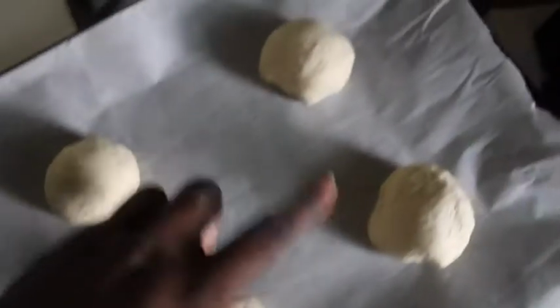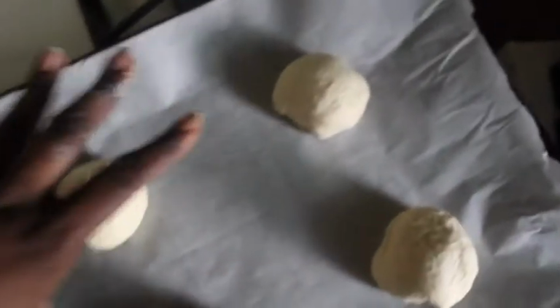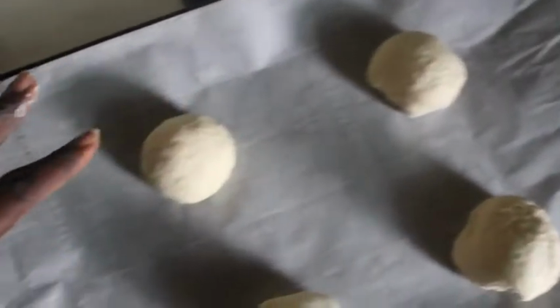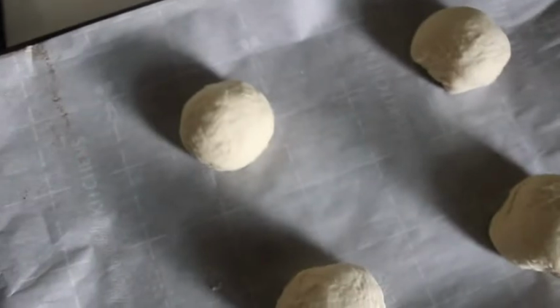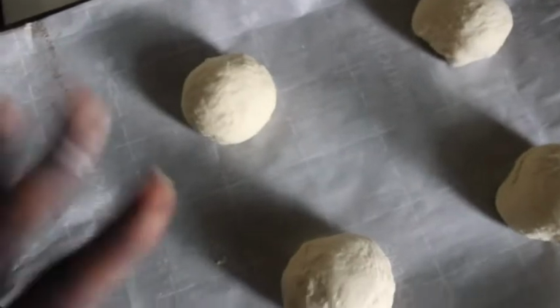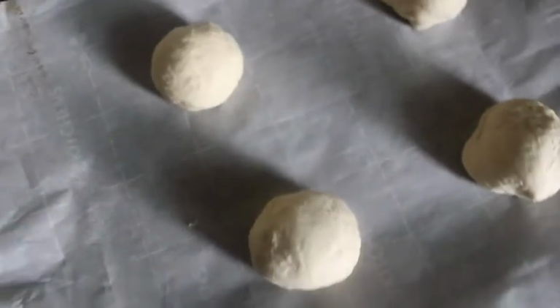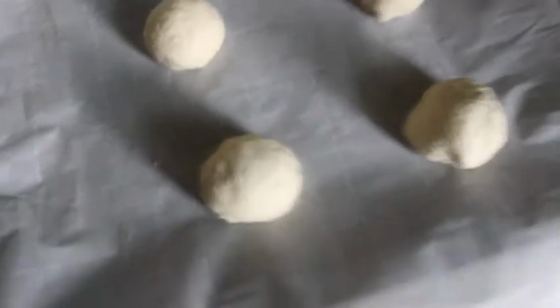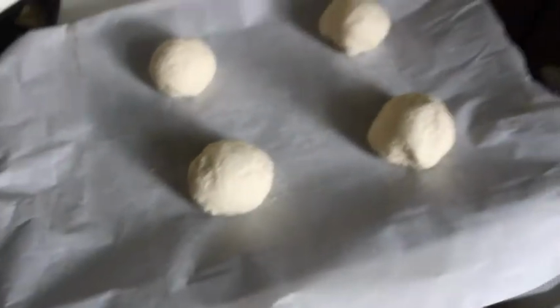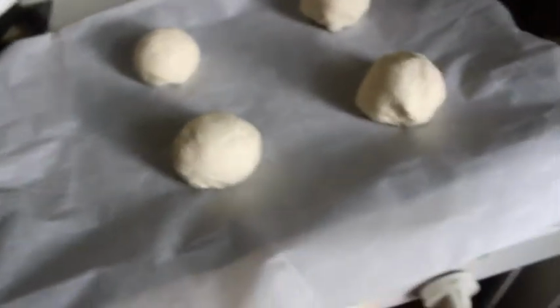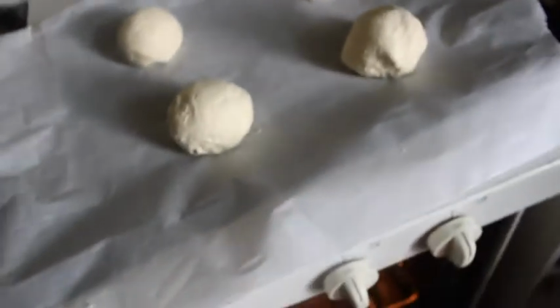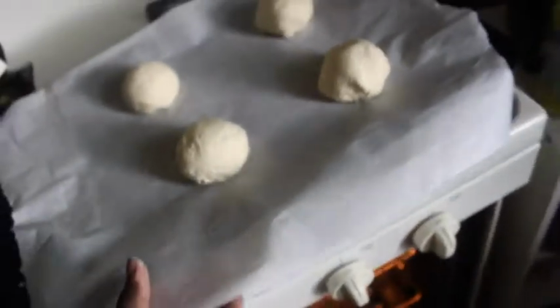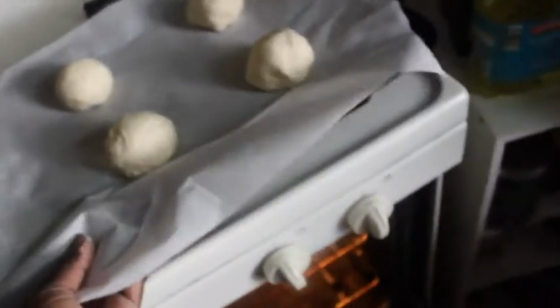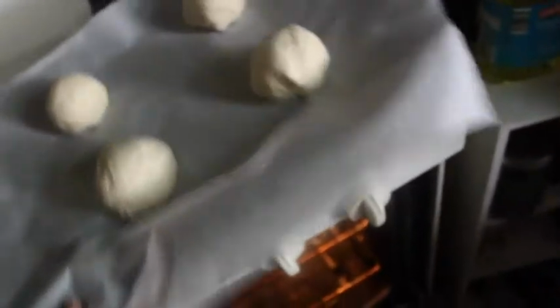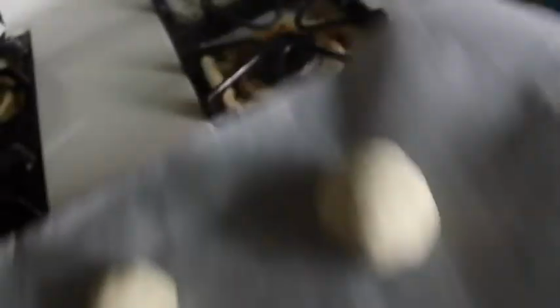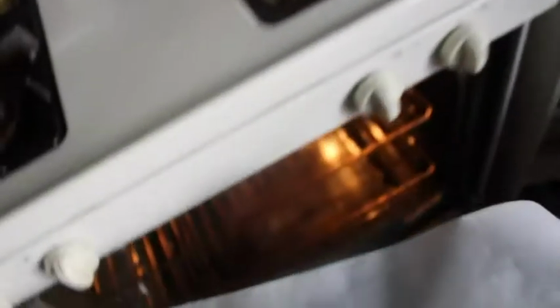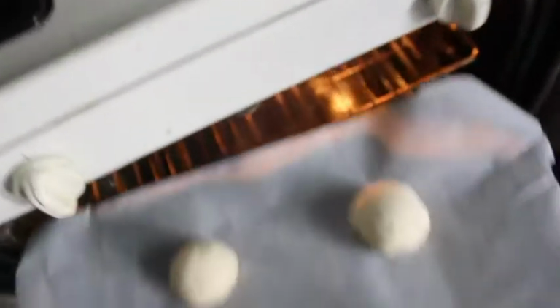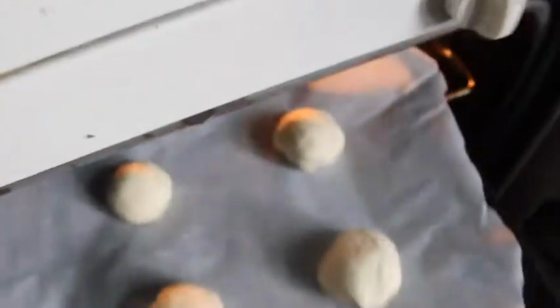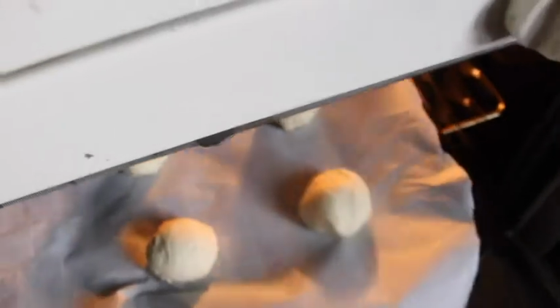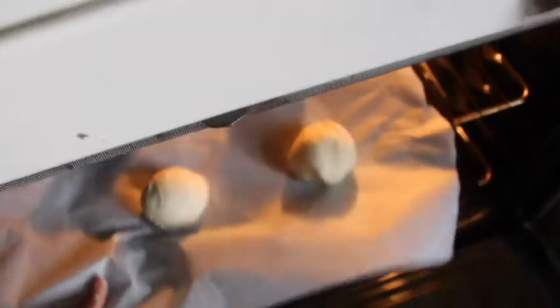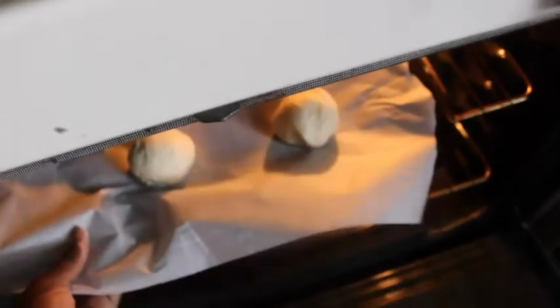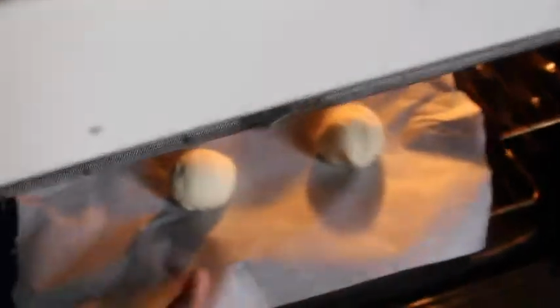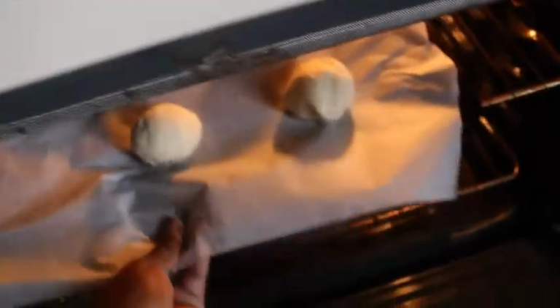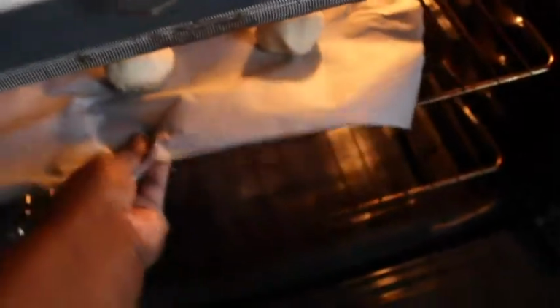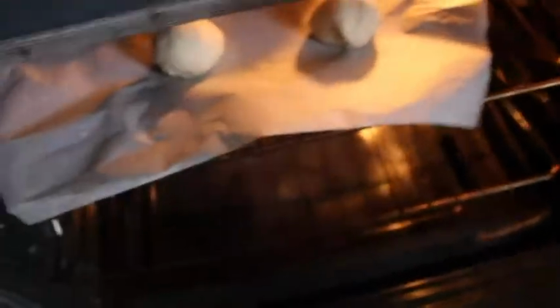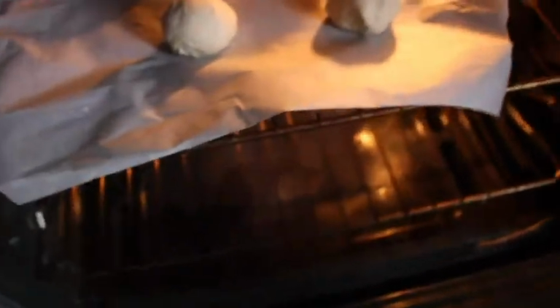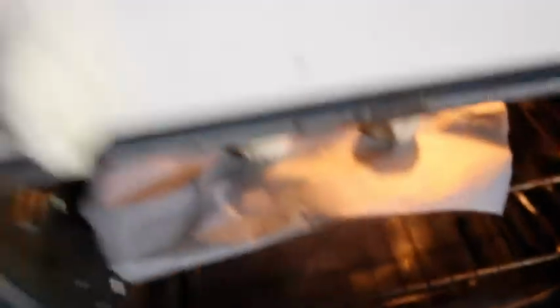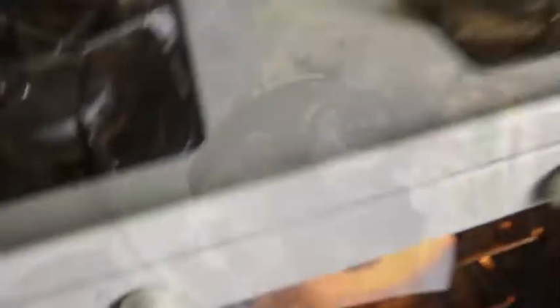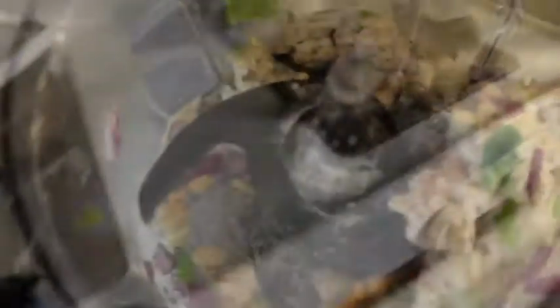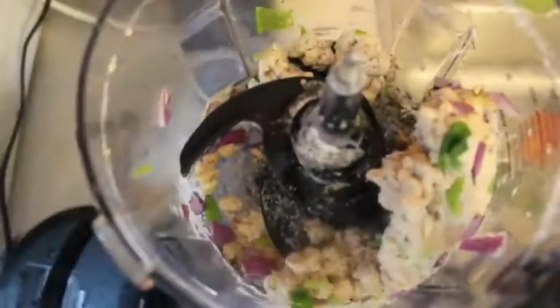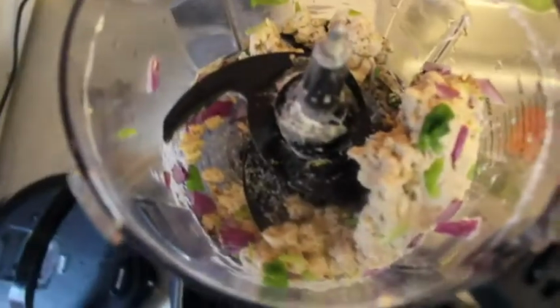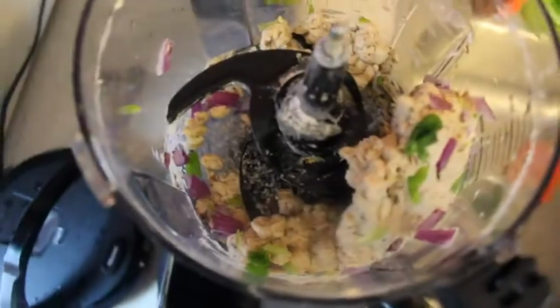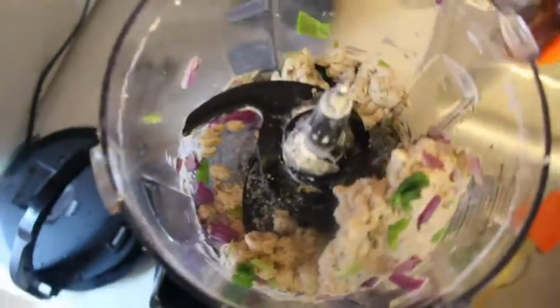Place them on your baking sheet with parchment paper and let them rise in the oven — it's not on — for about an hour. While that's rising, I'm going to work on my other bread.